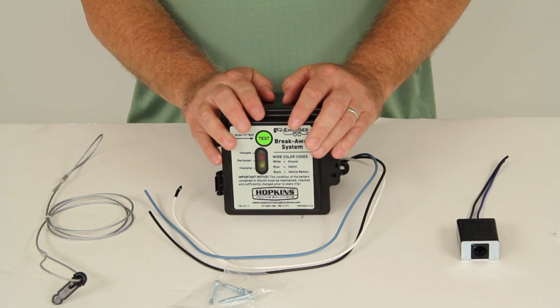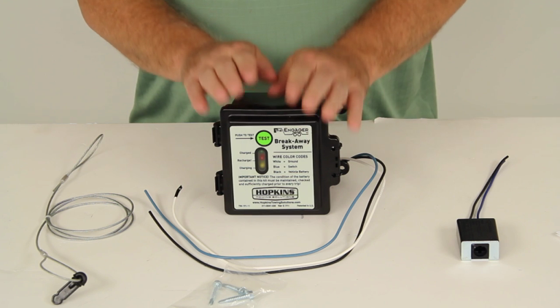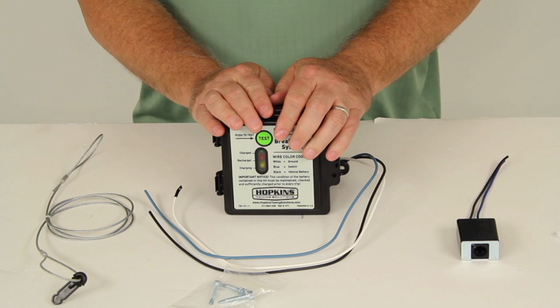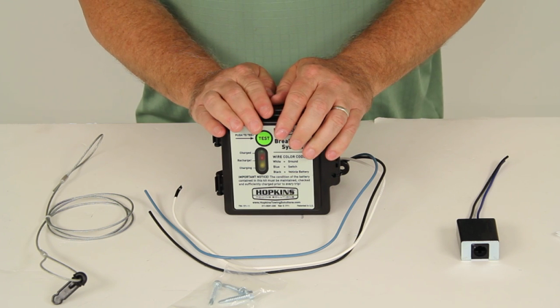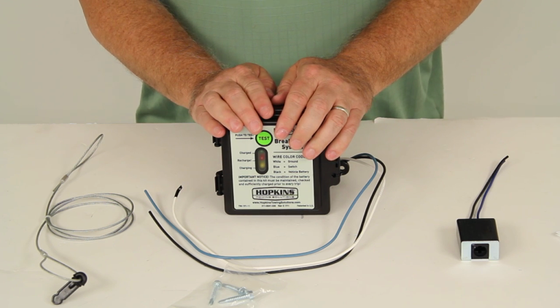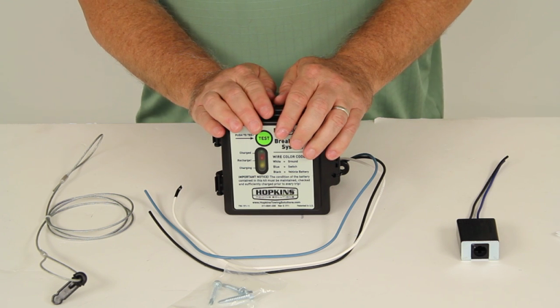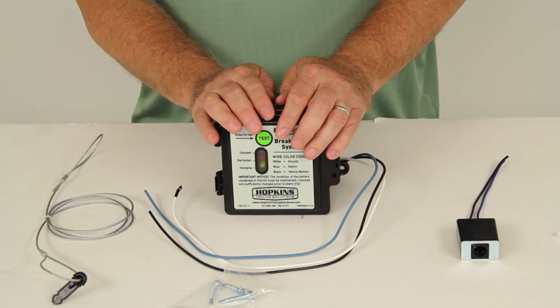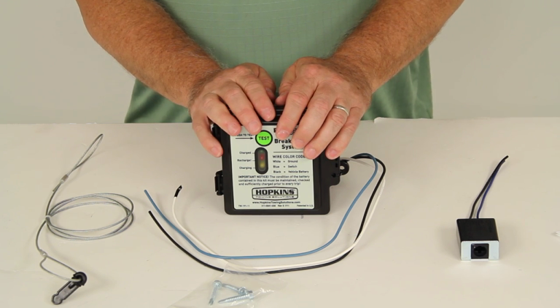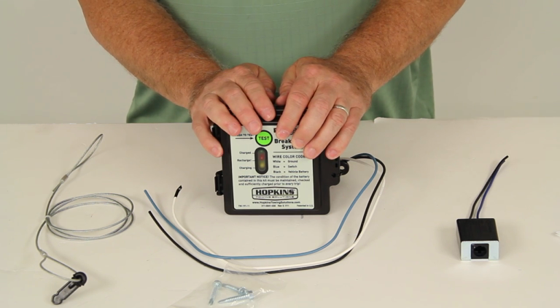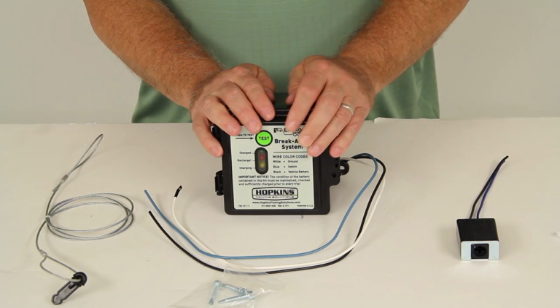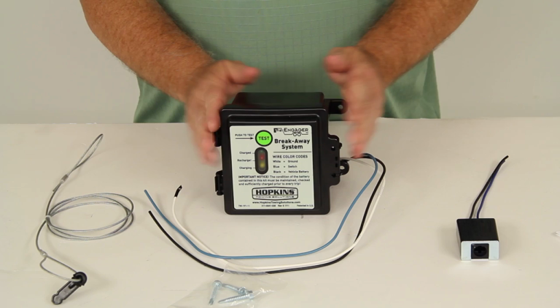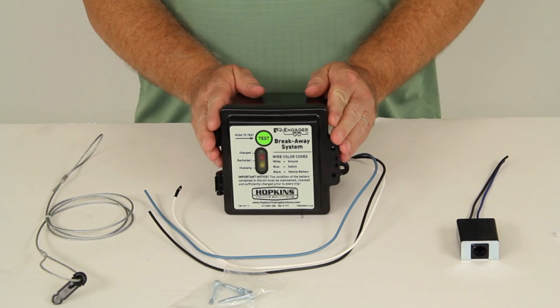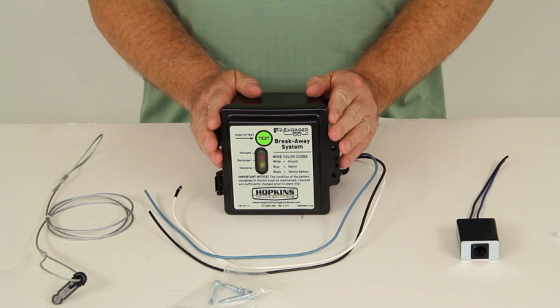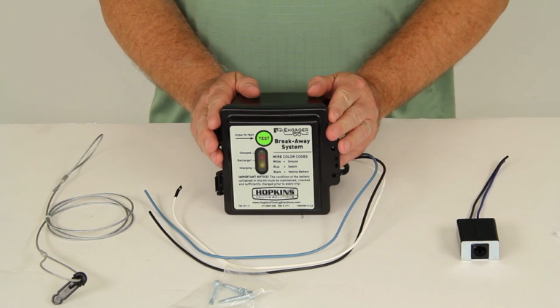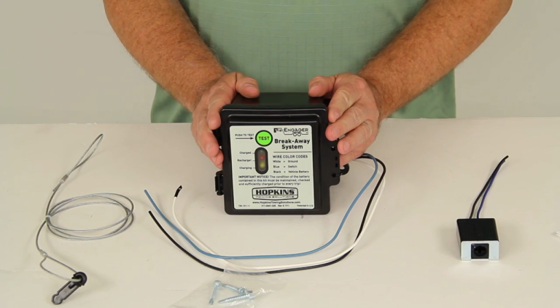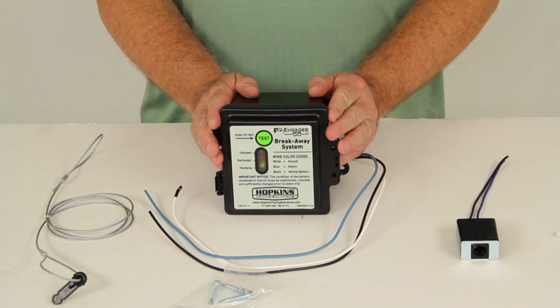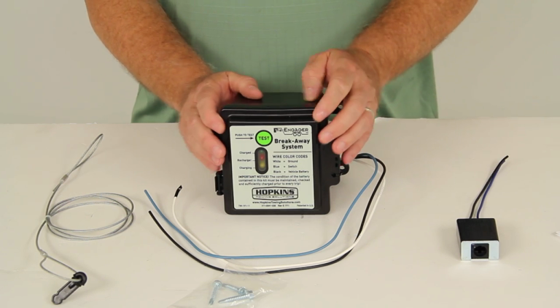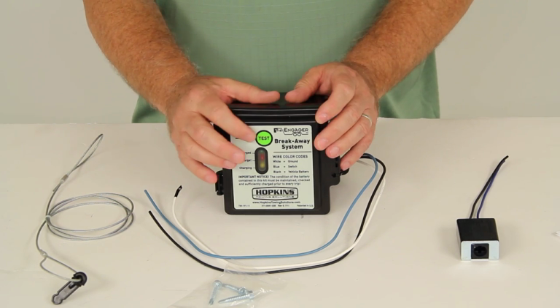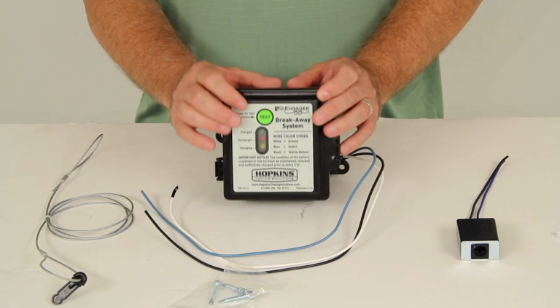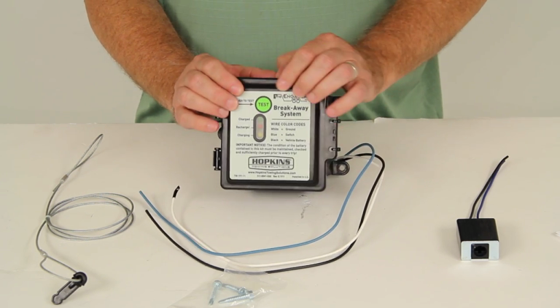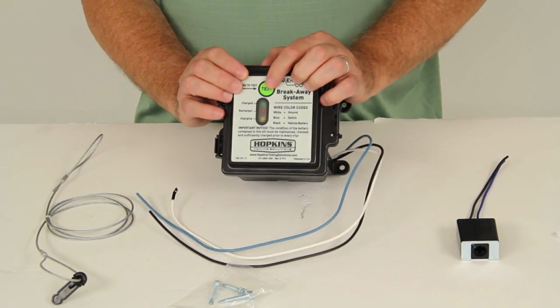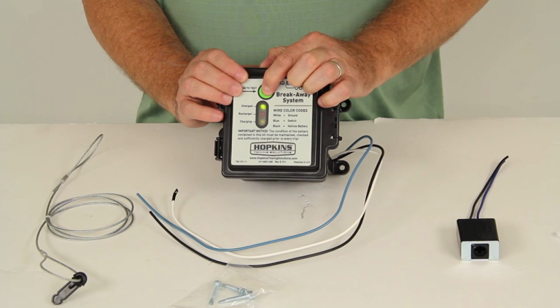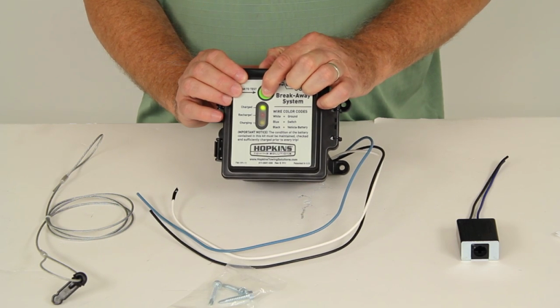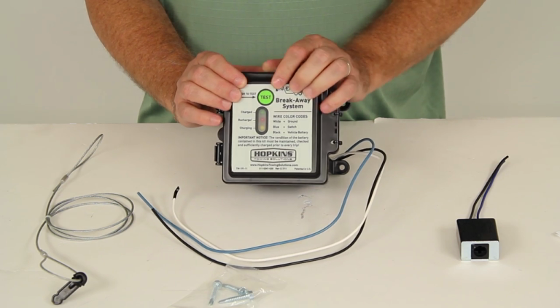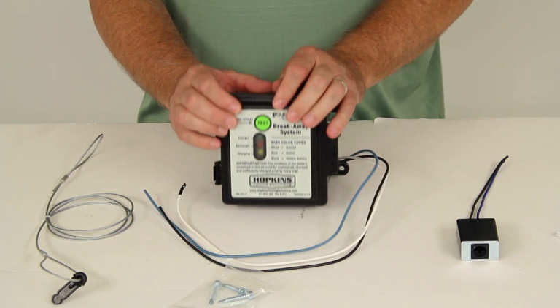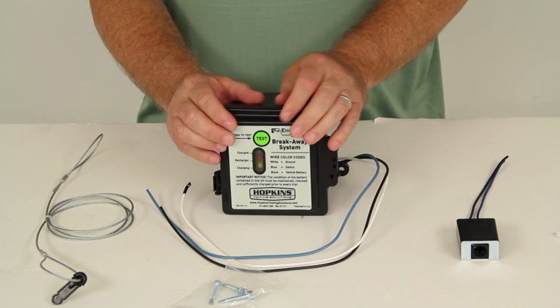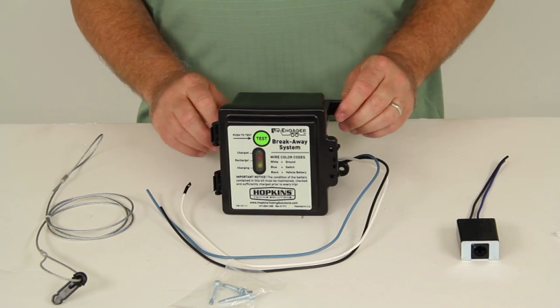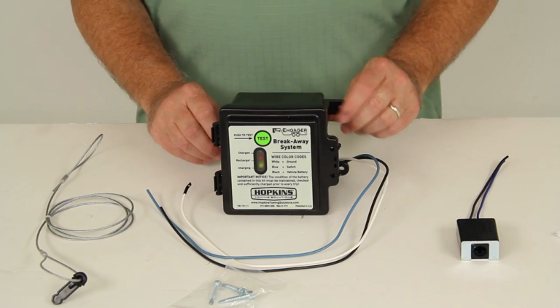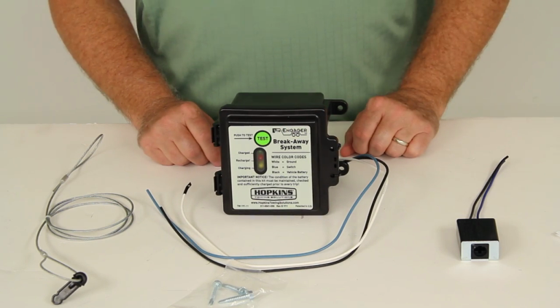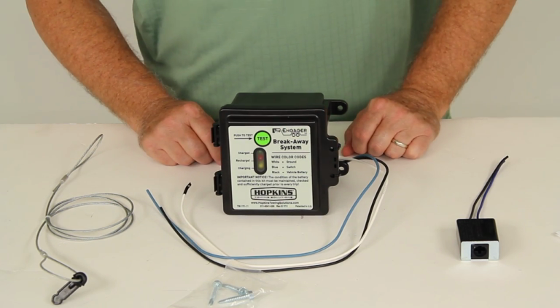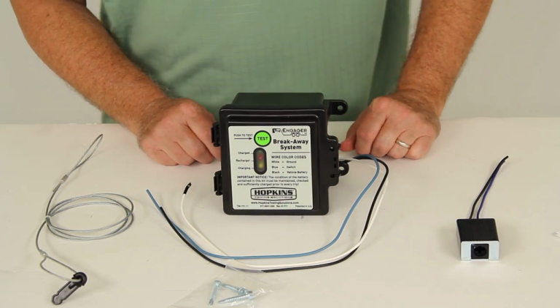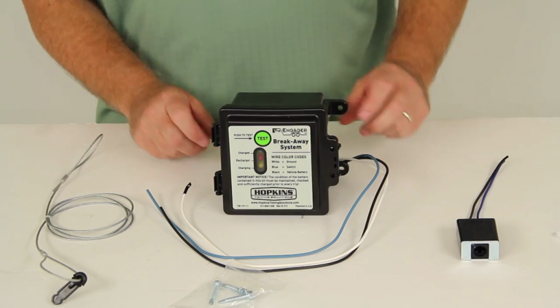This will work with single axle and tandem axle trailers. It does have an automatic shutoff when fully charged. The screen indicator light will remain on even when the charge is full. Basically, the way you would install this: